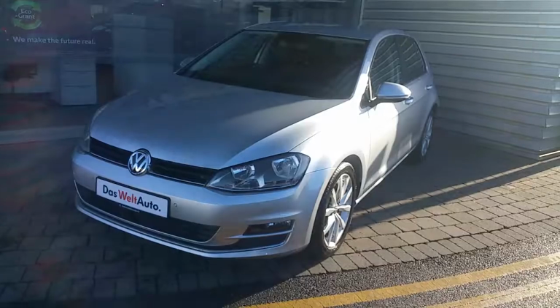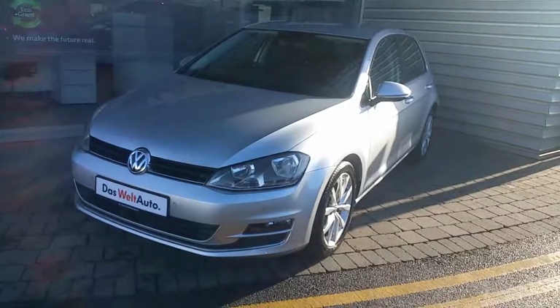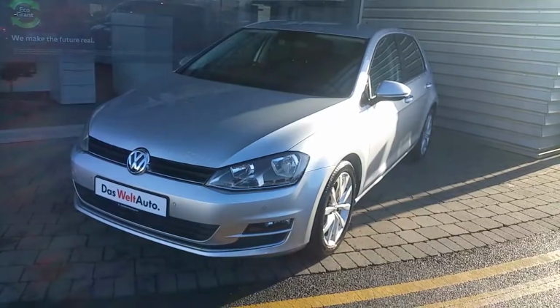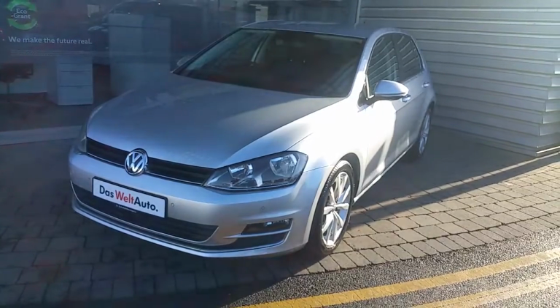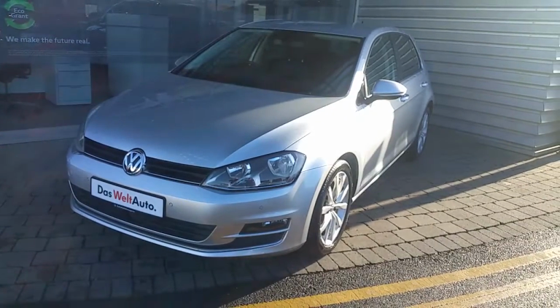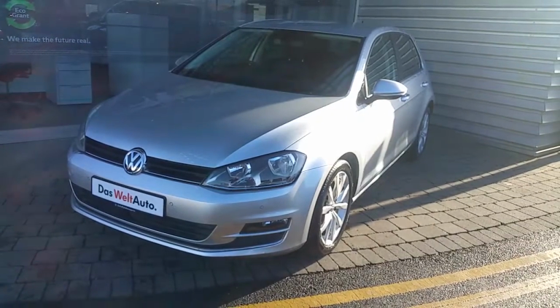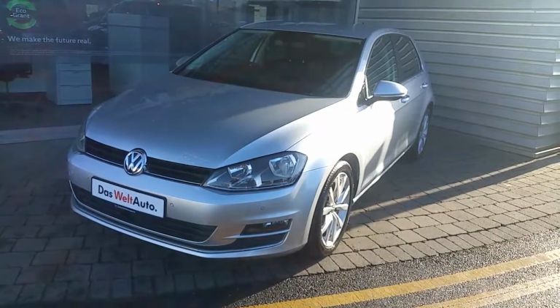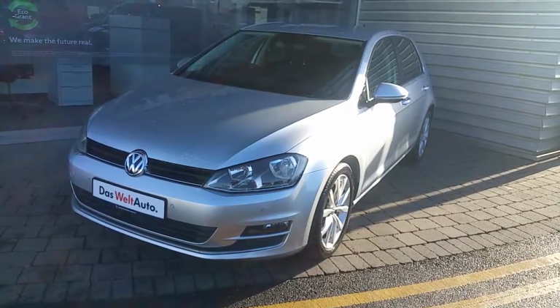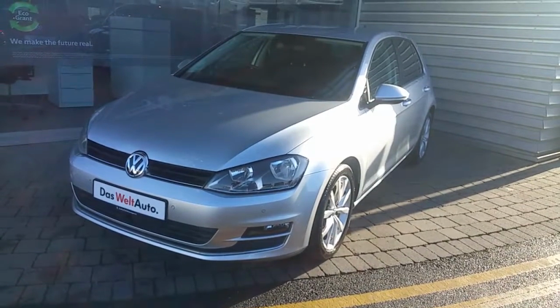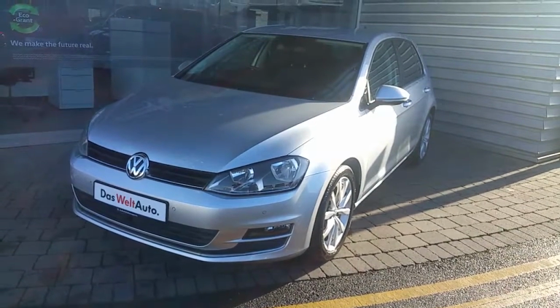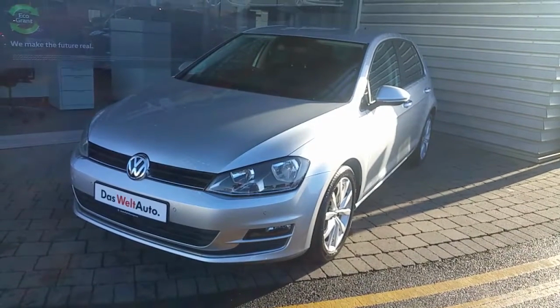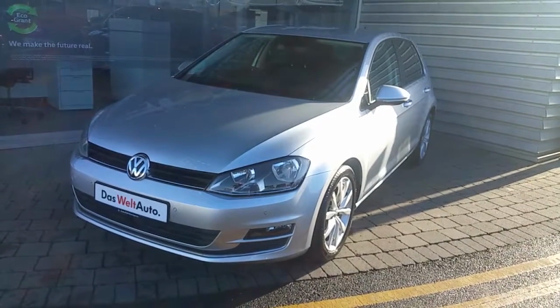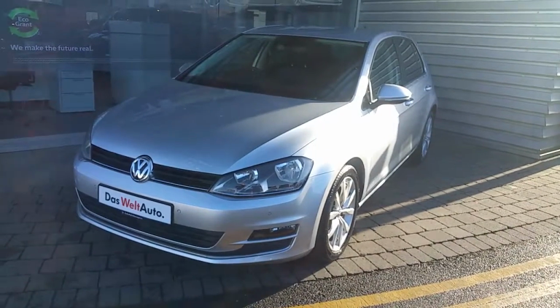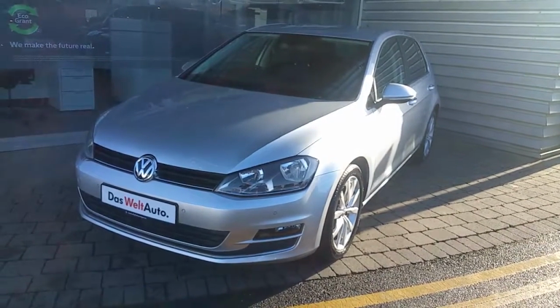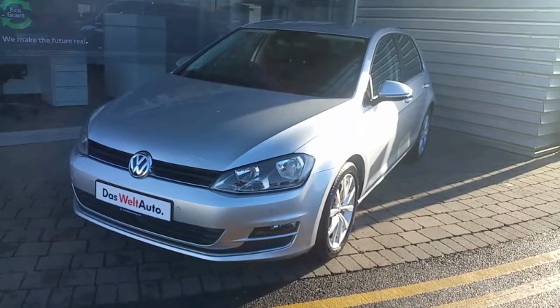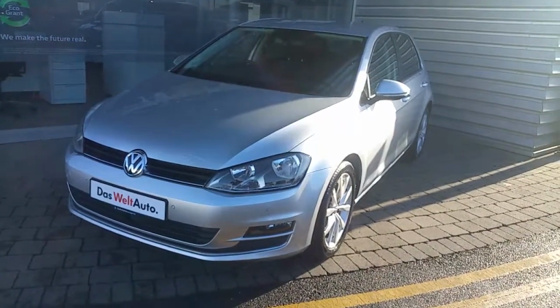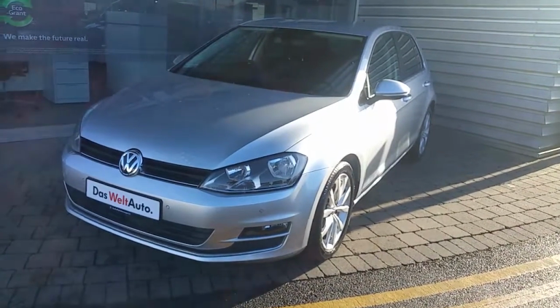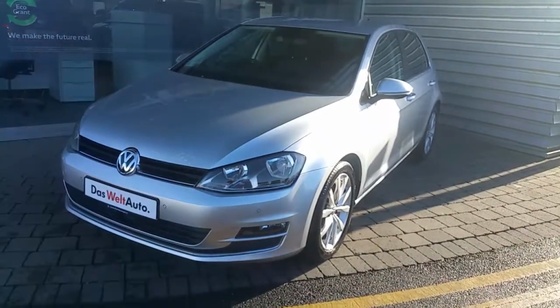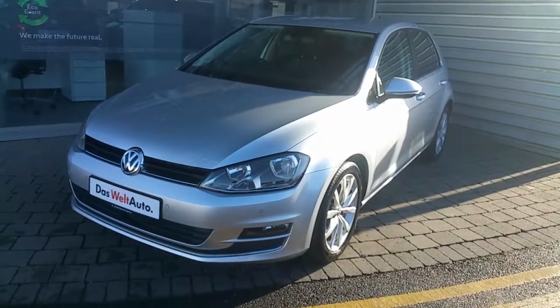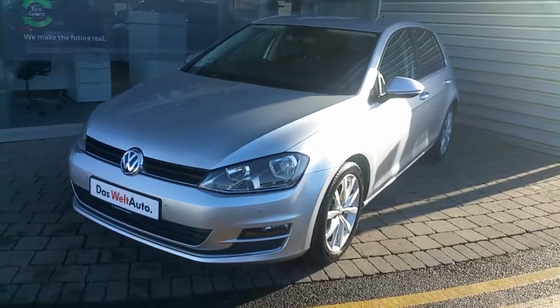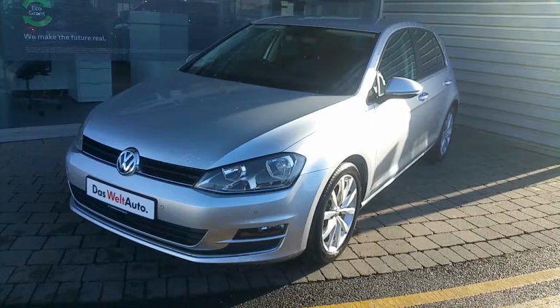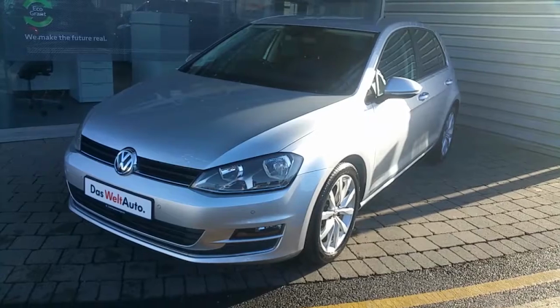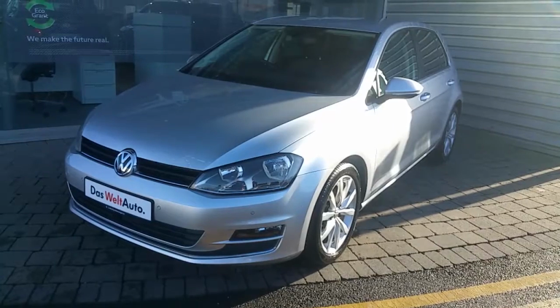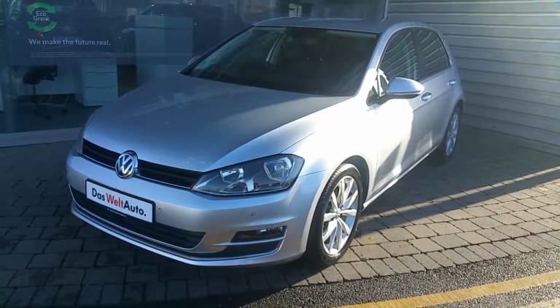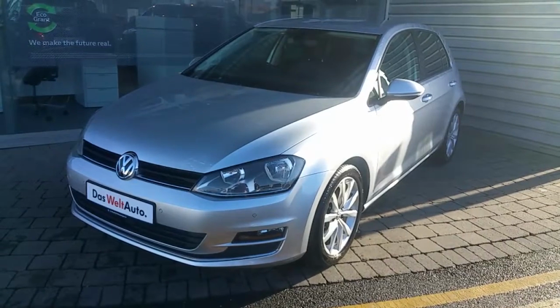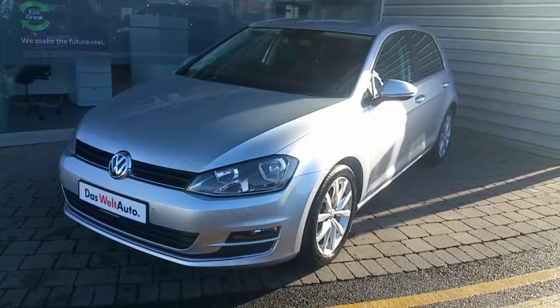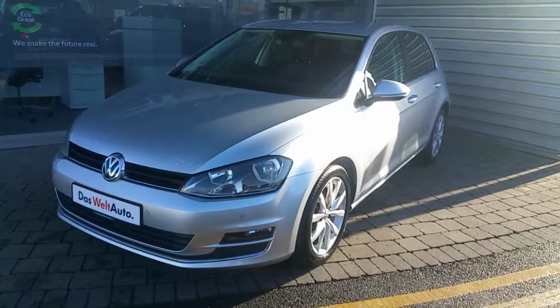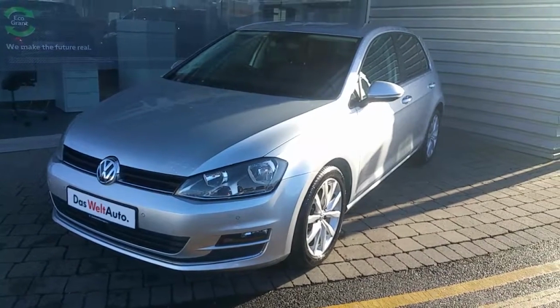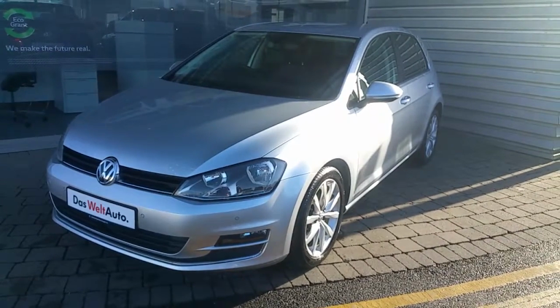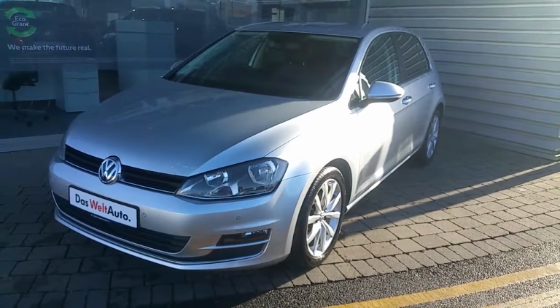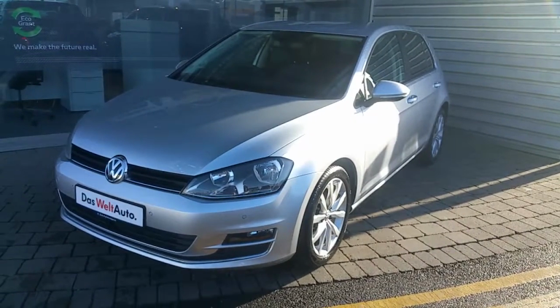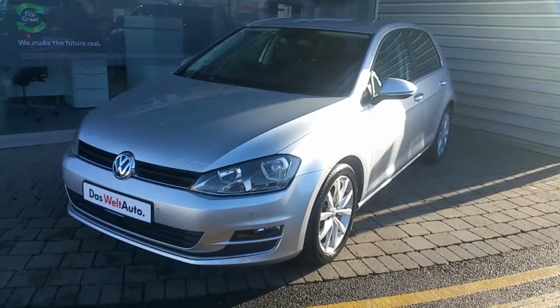Hello and welcome to the VW Airside. This is the 152 VW Golf Highline. It's a 1.6 TDI with 110bhp.